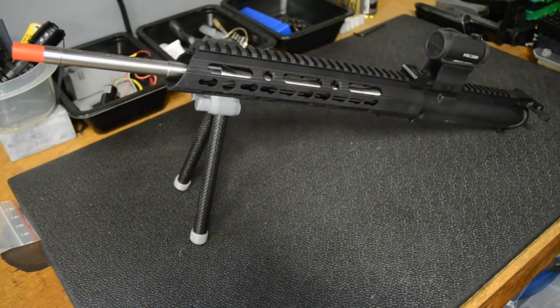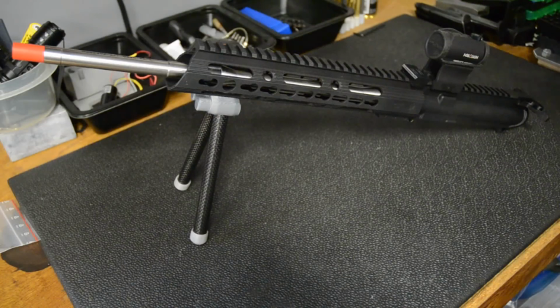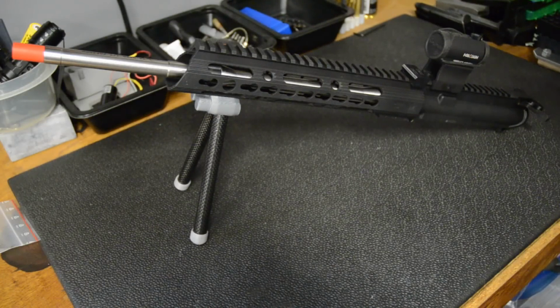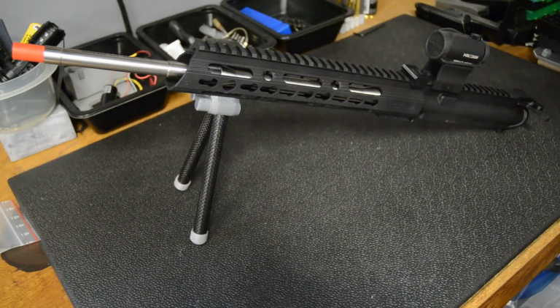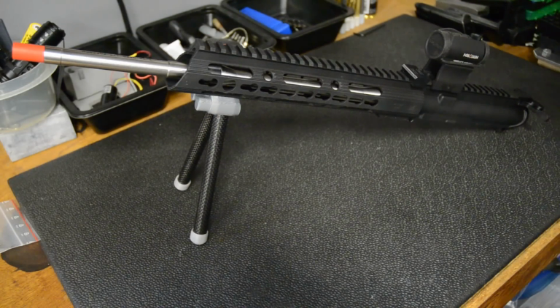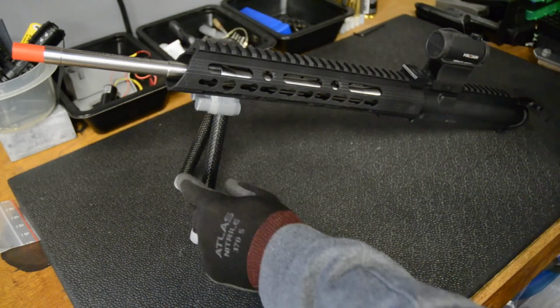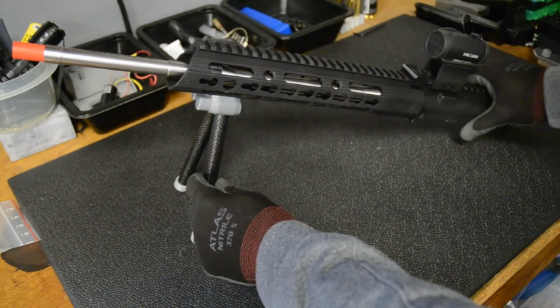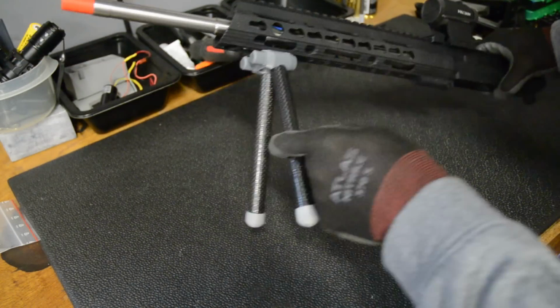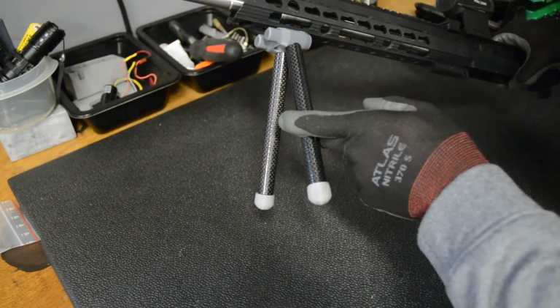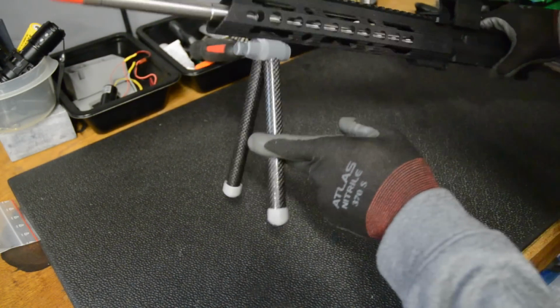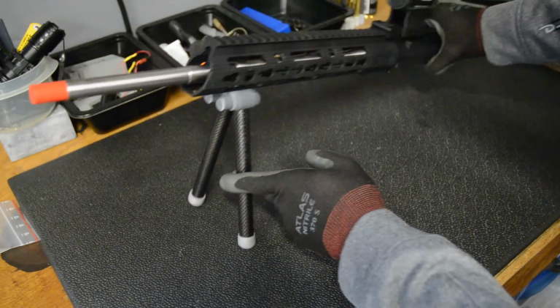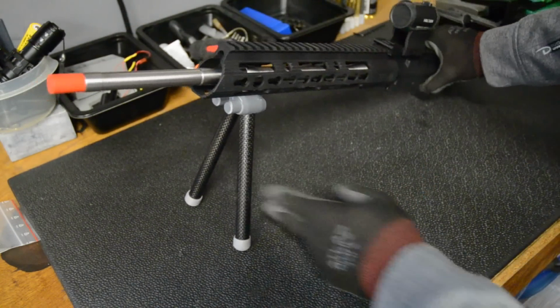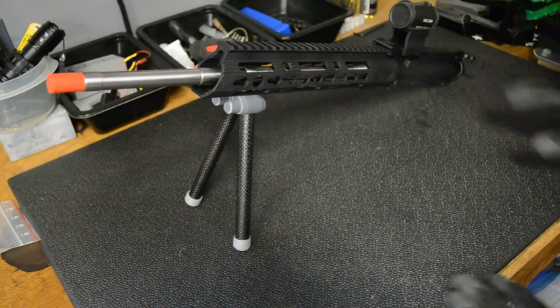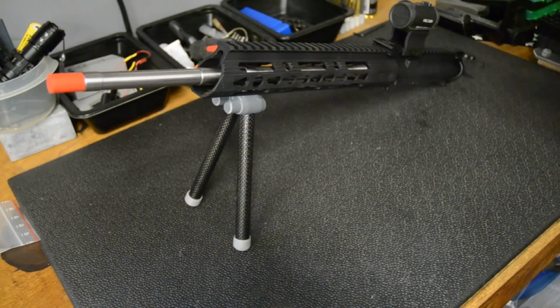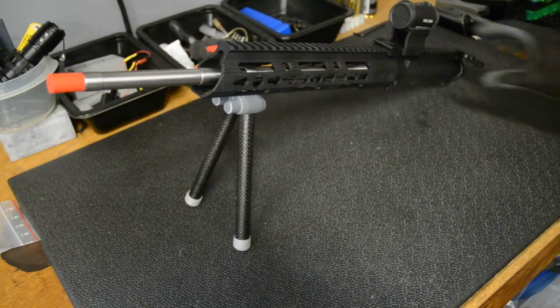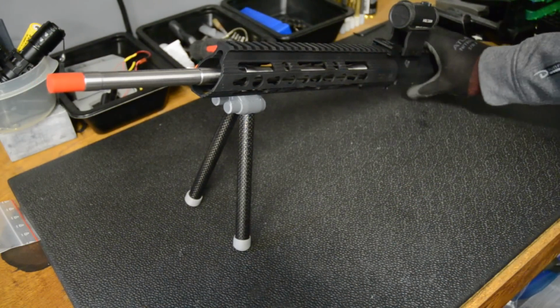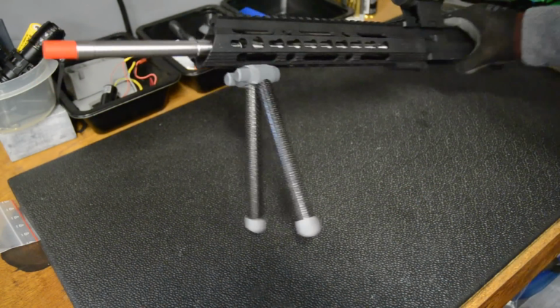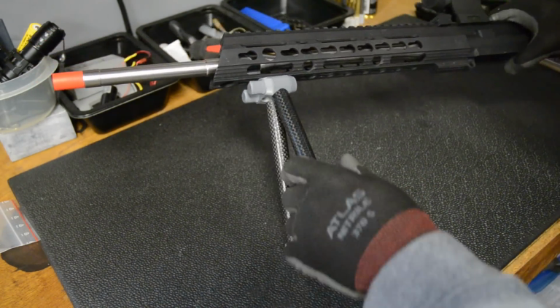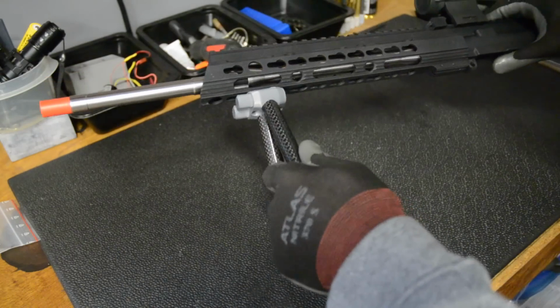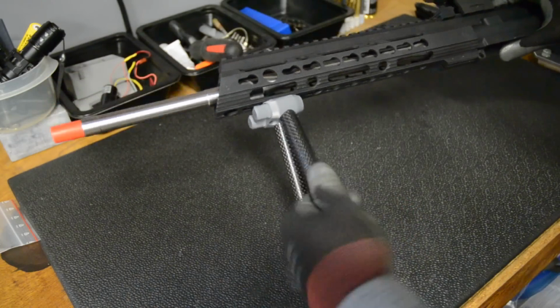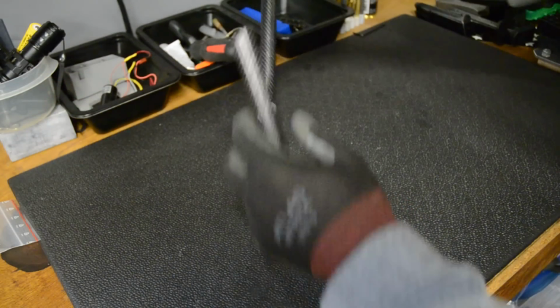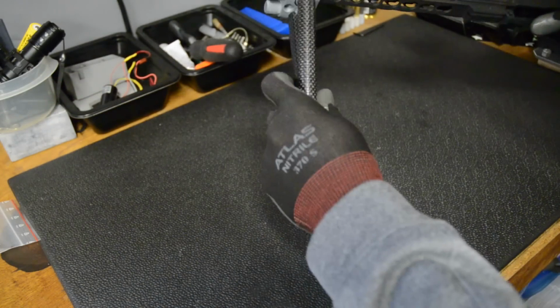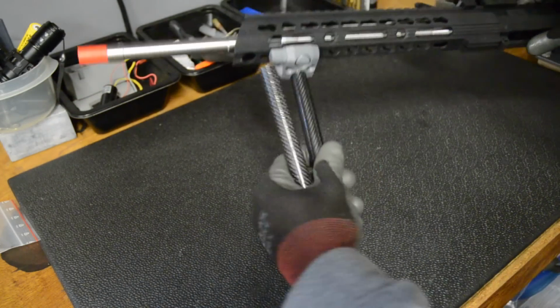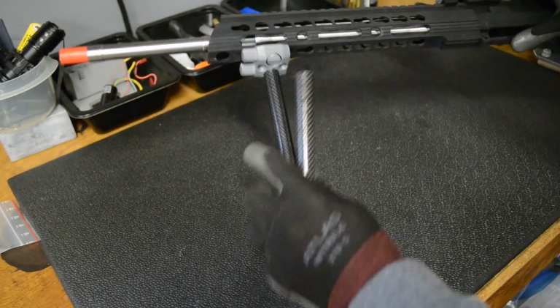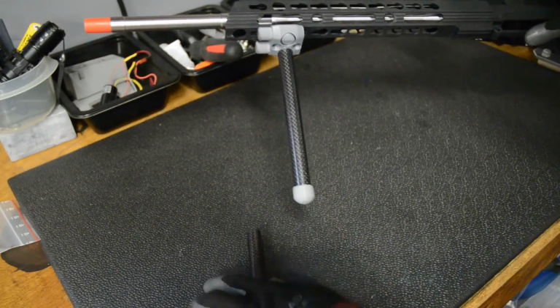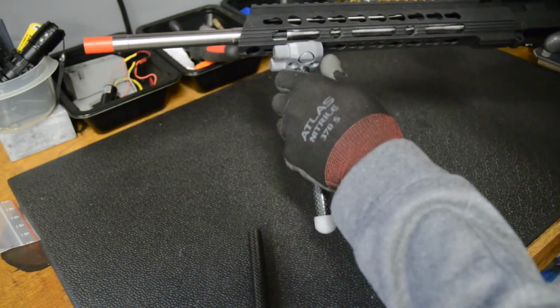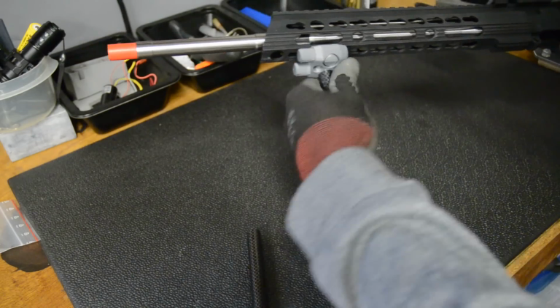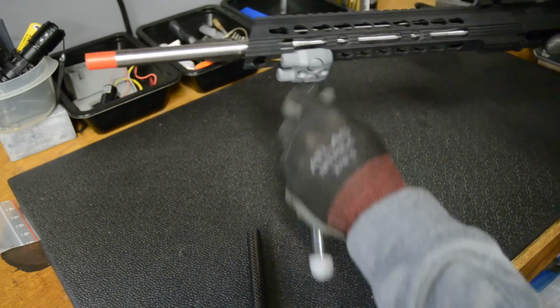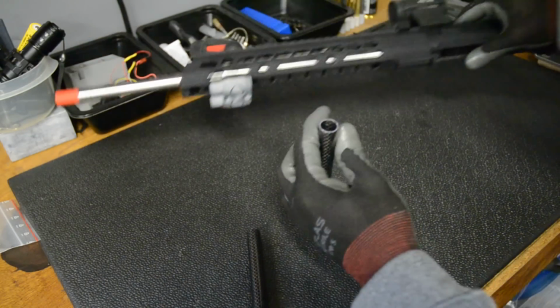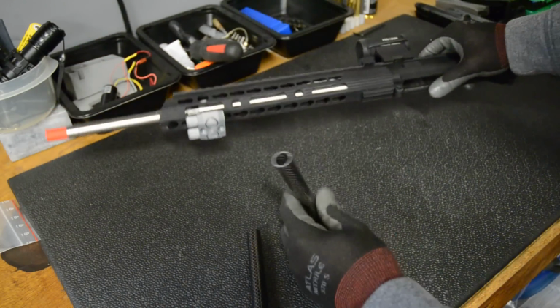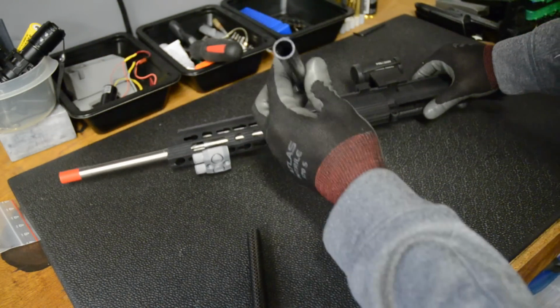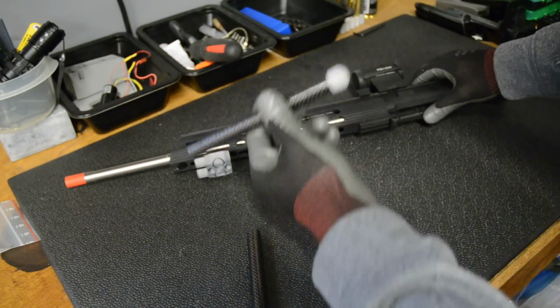Hey guys, this video is going to be about this carbon fiber and 3D printed bipod that I made. It's made from these two tubes of carbon fiber I got off McMaster Carr. I'll put these in the description below.